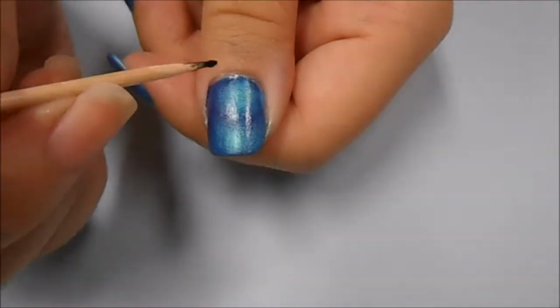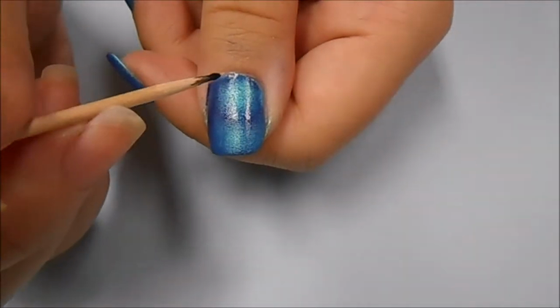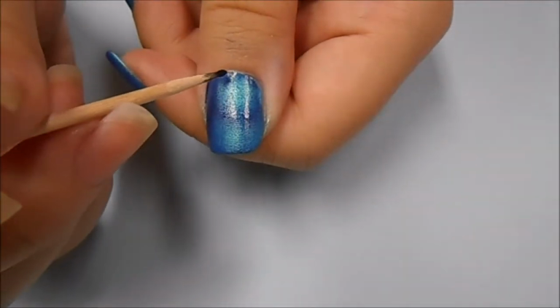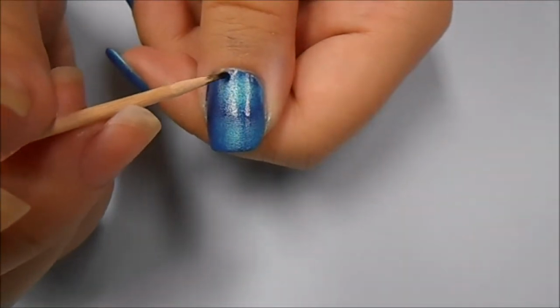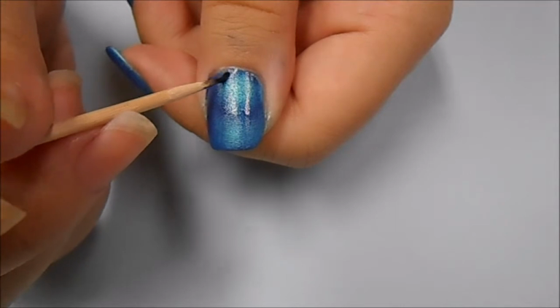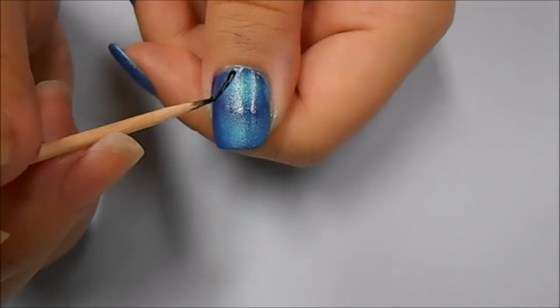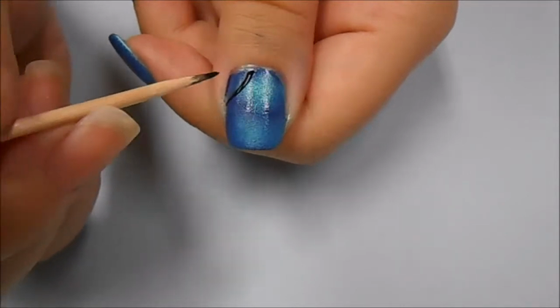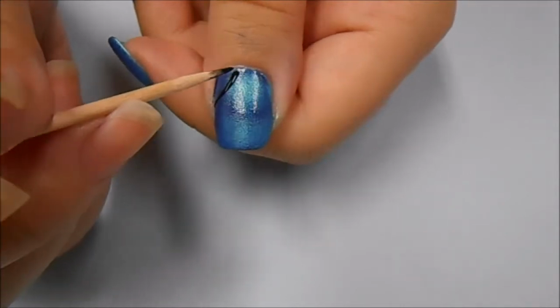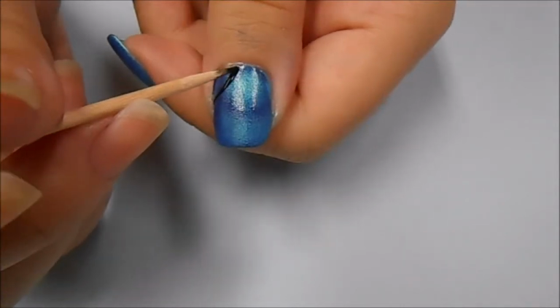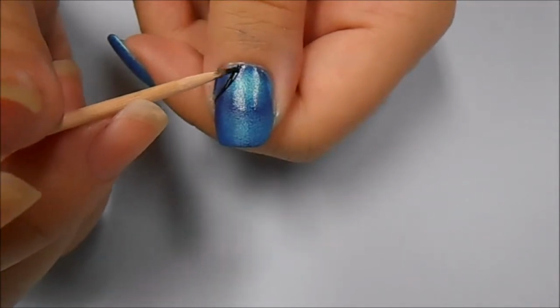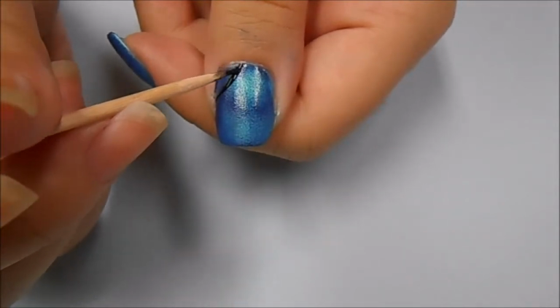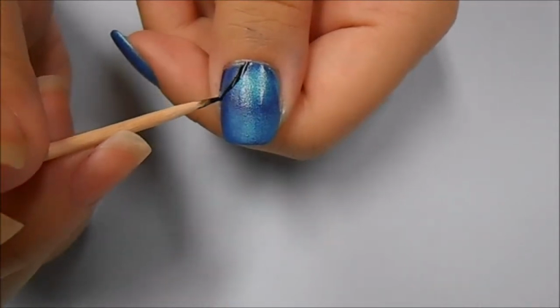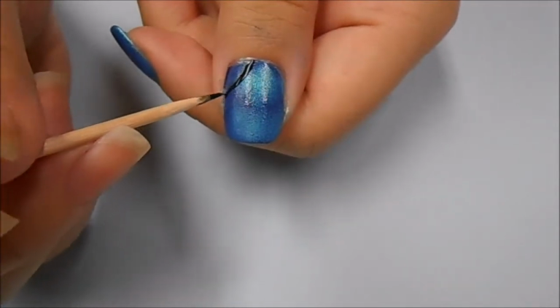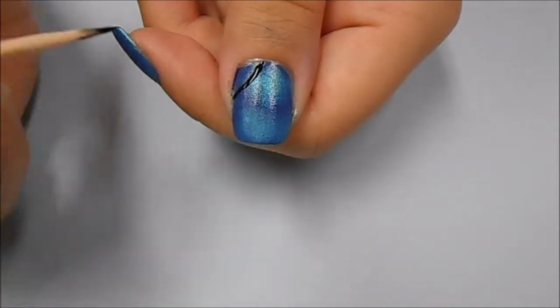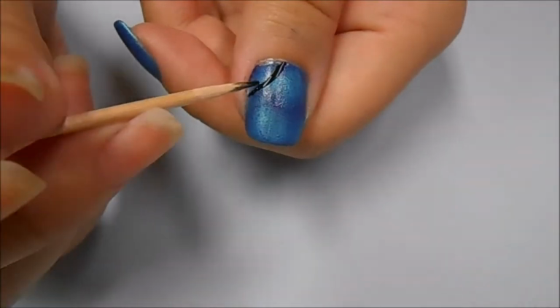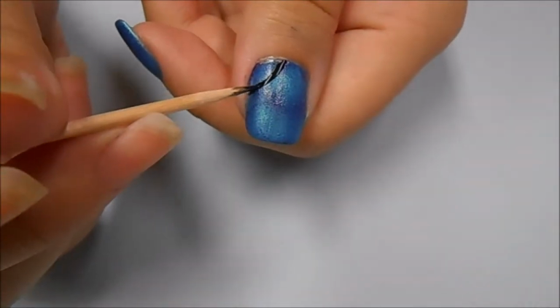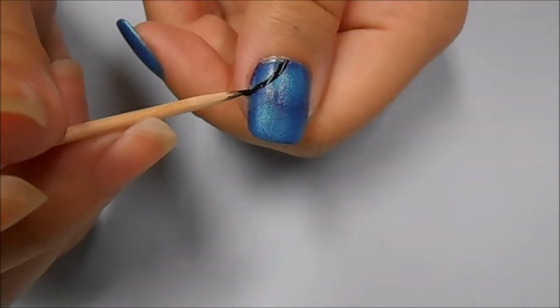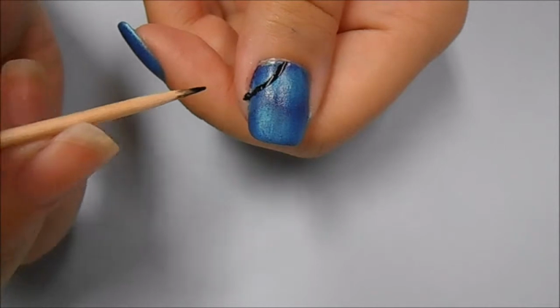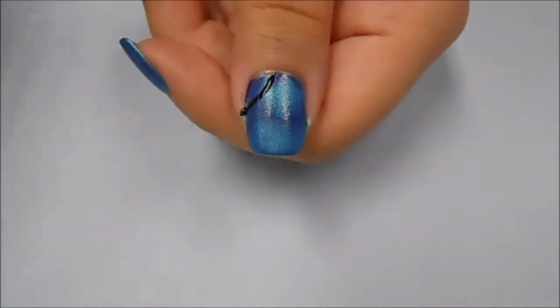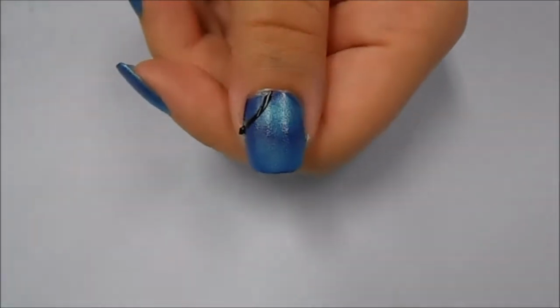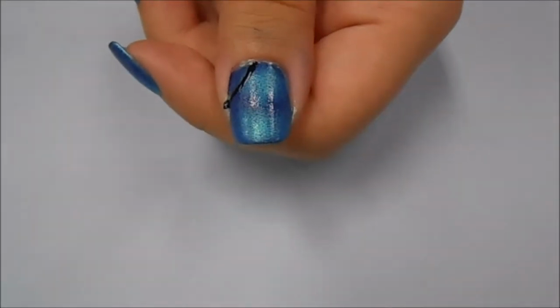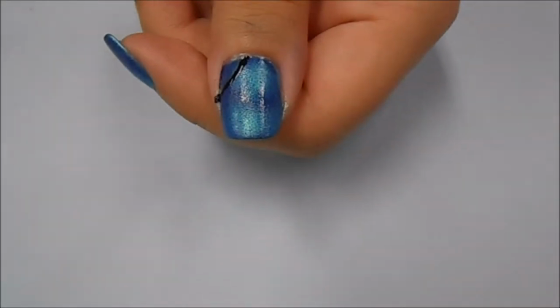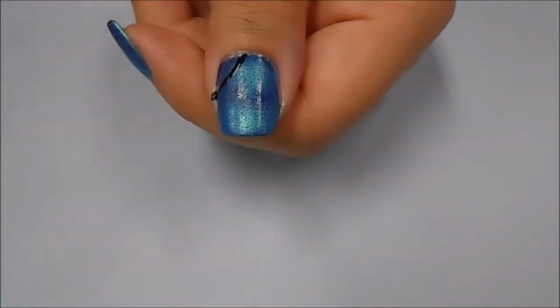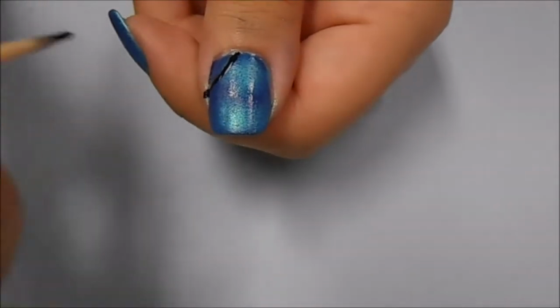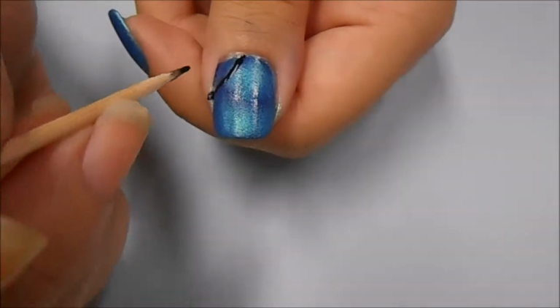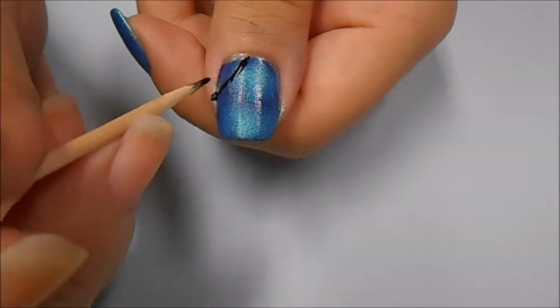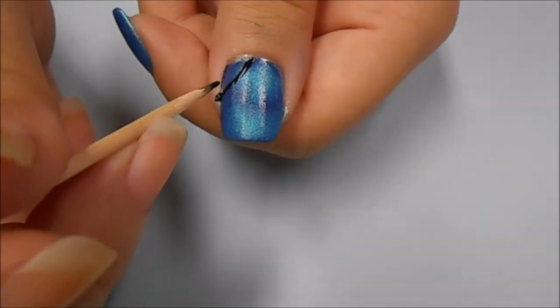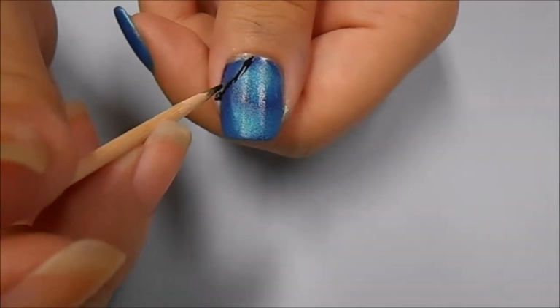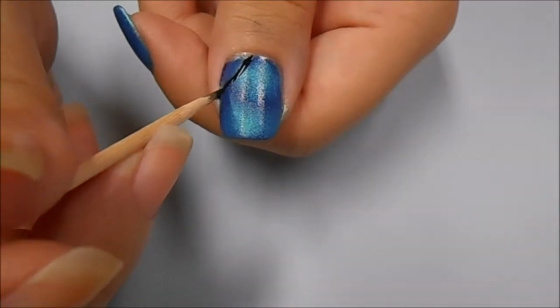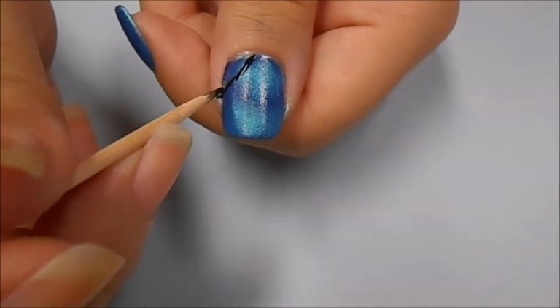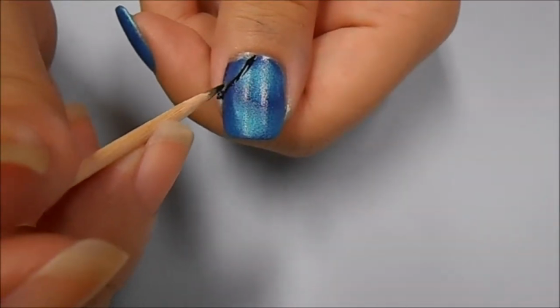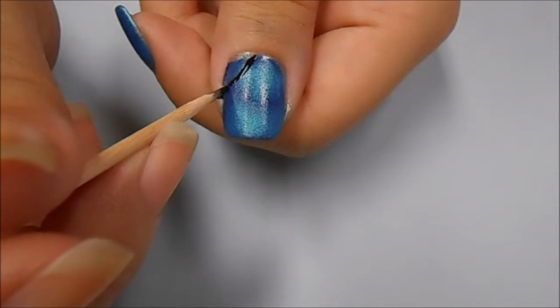Now using a toothpick dipped into a black acrylic paint, I'm starting to make a curved line at the corner of my nail. From the curved line, I'm using a watered down black acrylic paint and starting to make the veins of the wings.